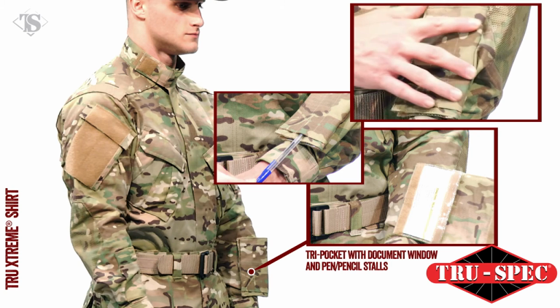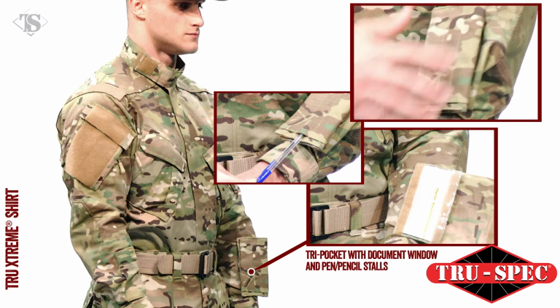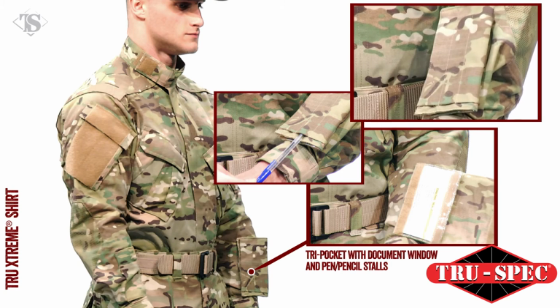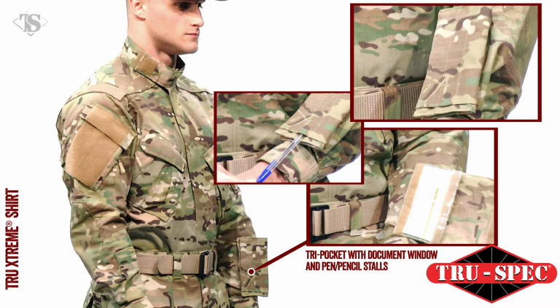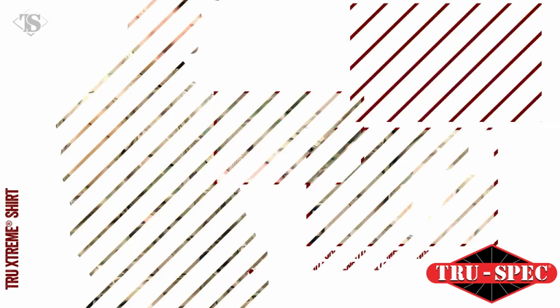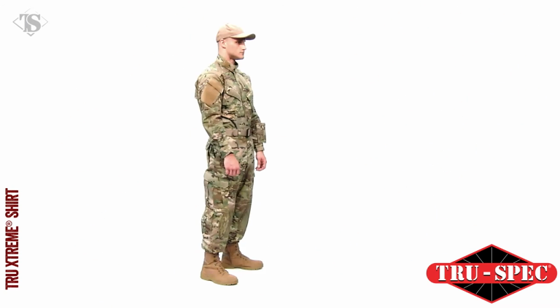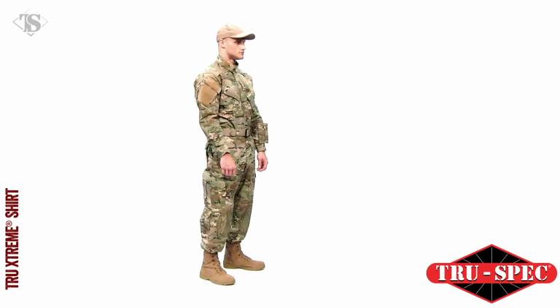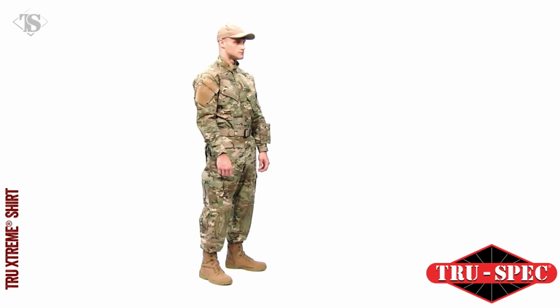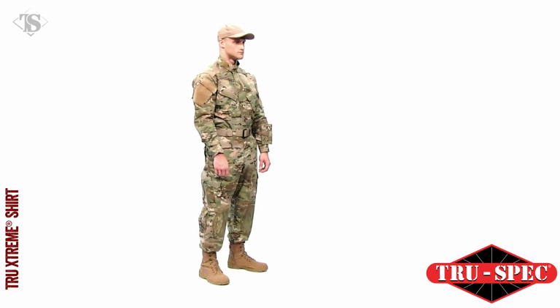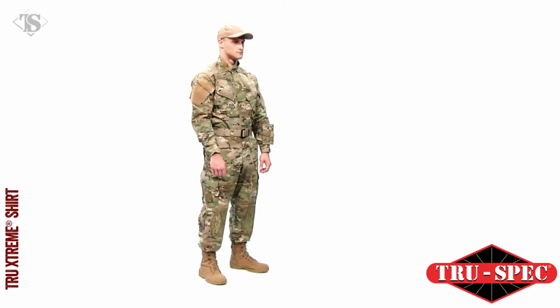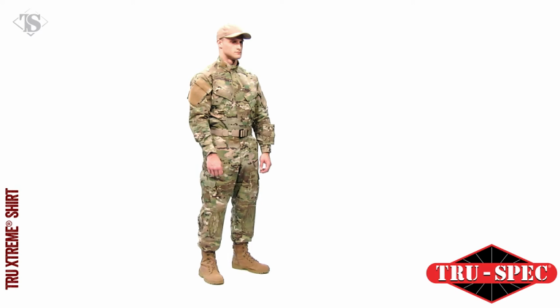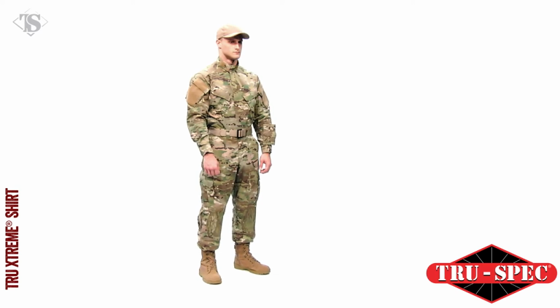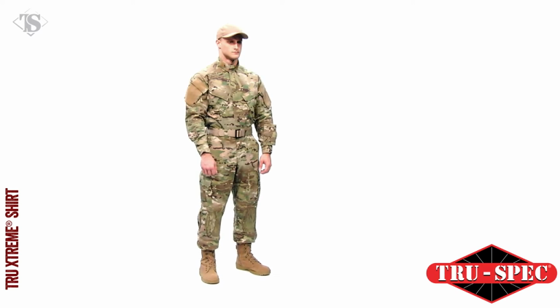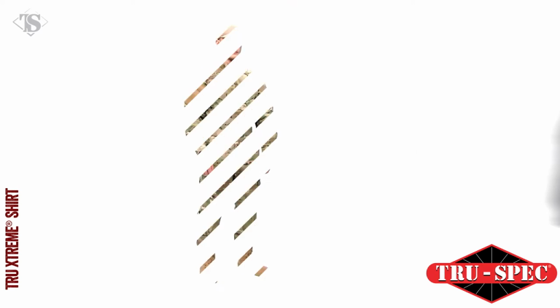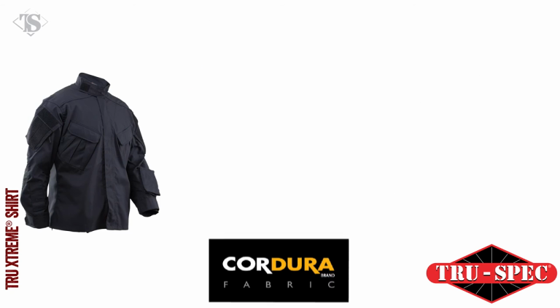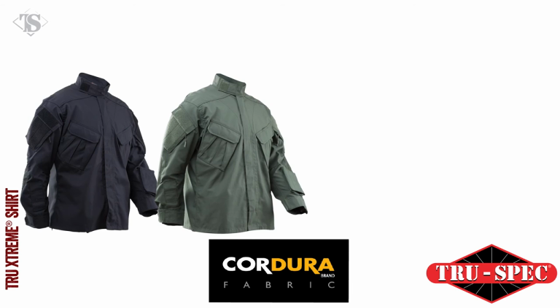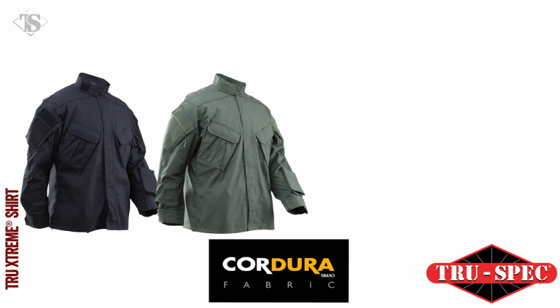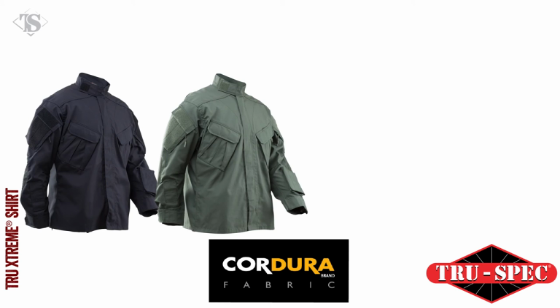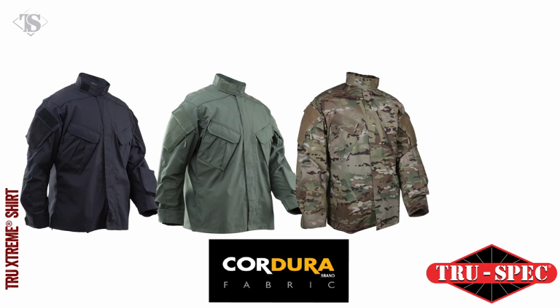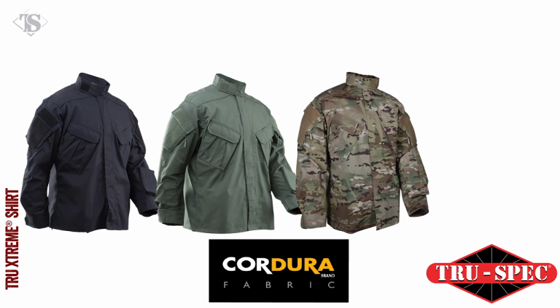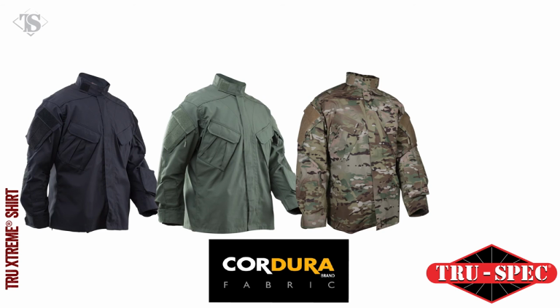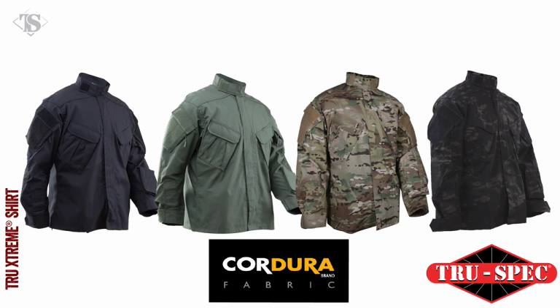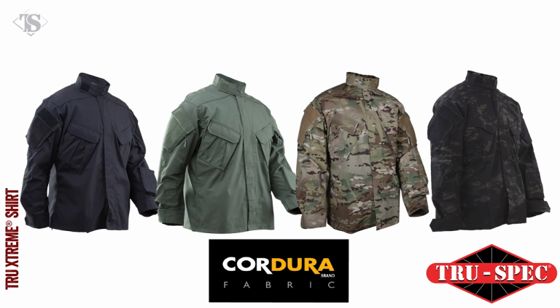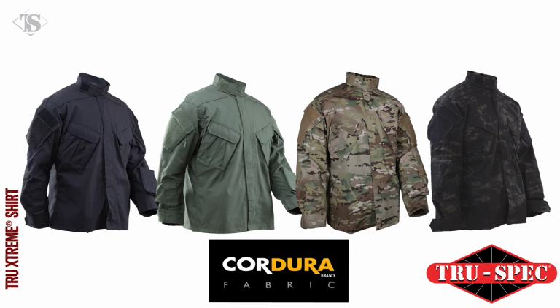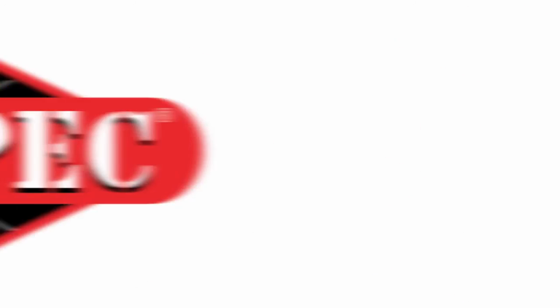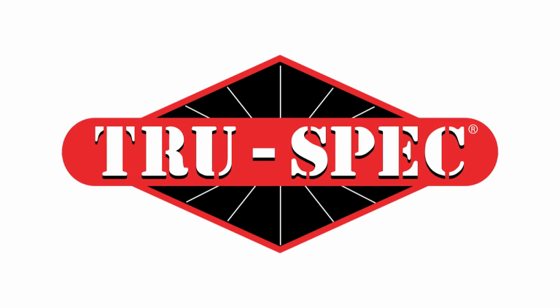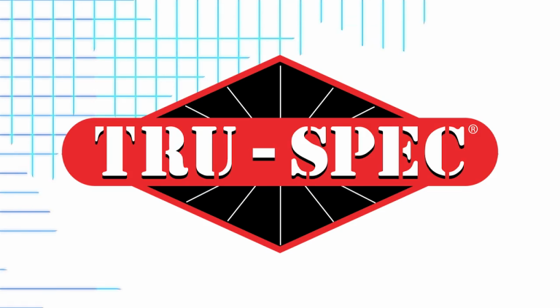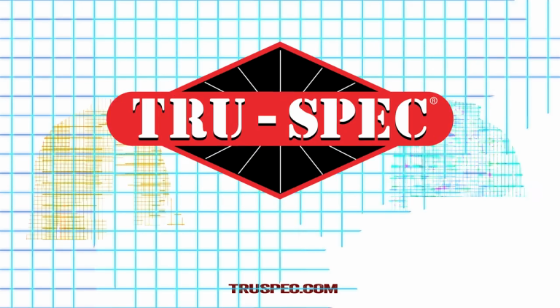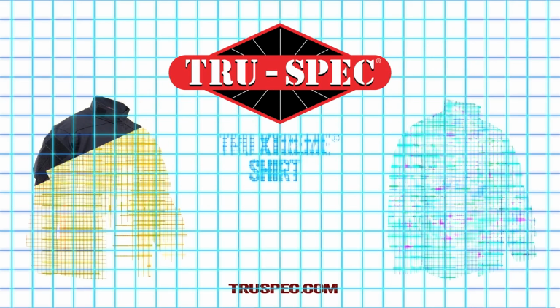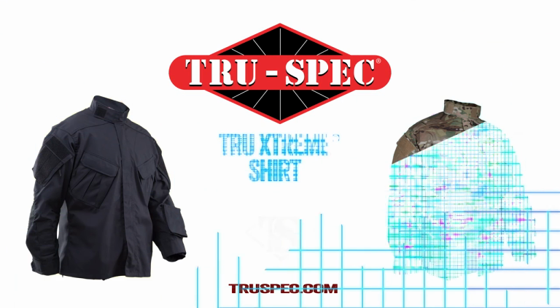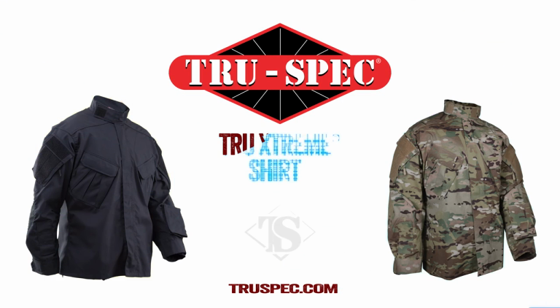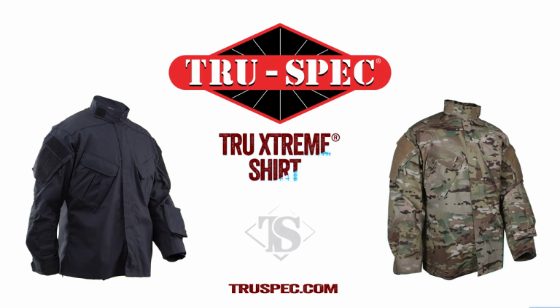The TRU EXTREME Tactical Response Uniform shirt is available in black, olive drab, multicam, and multicam black. TruSpec — for the true professional.